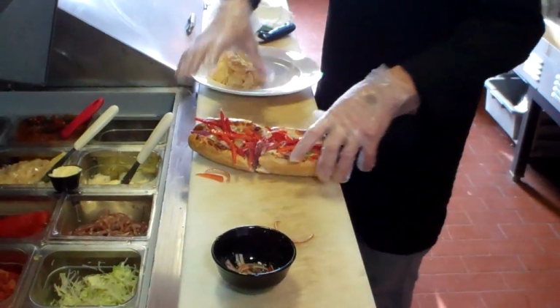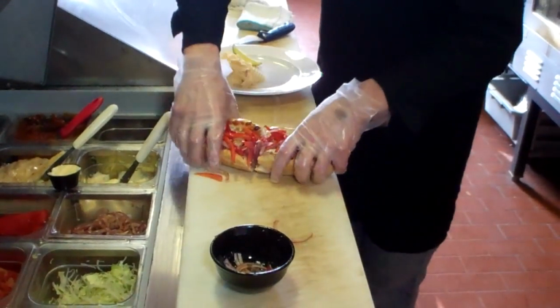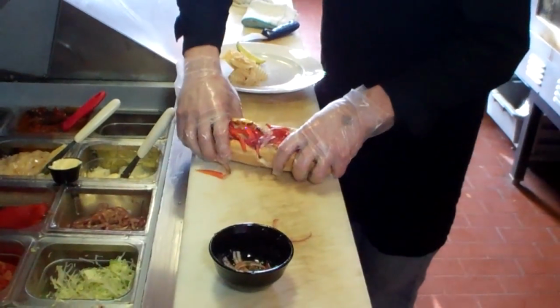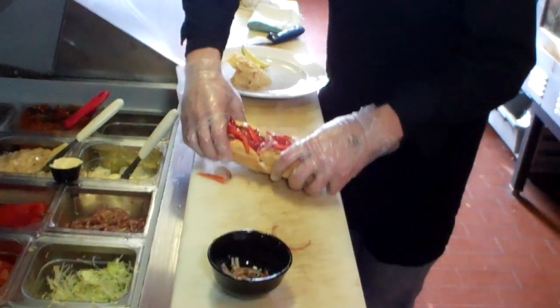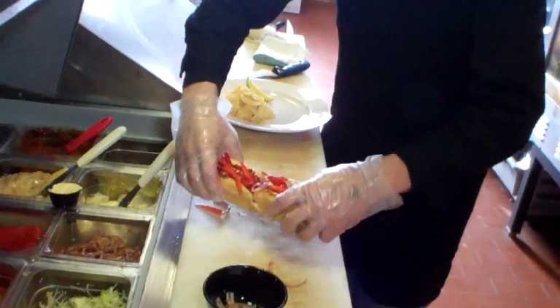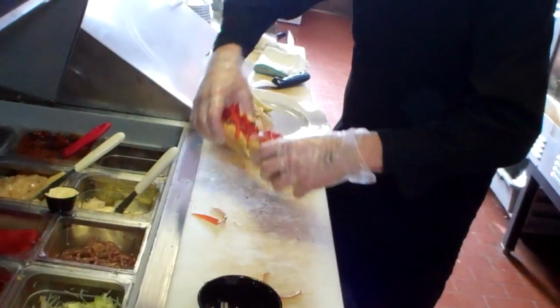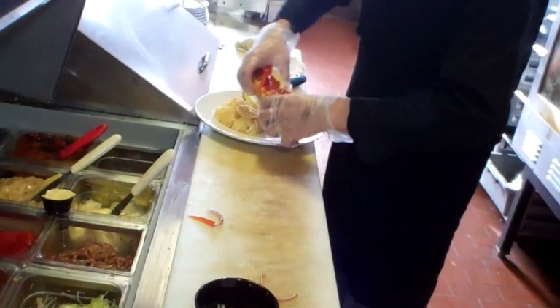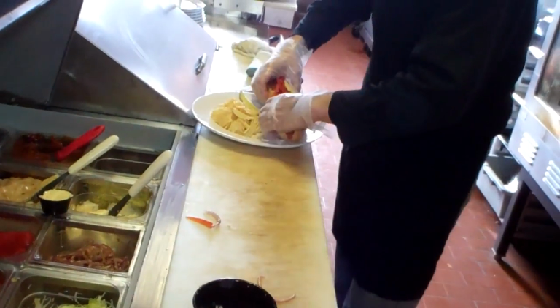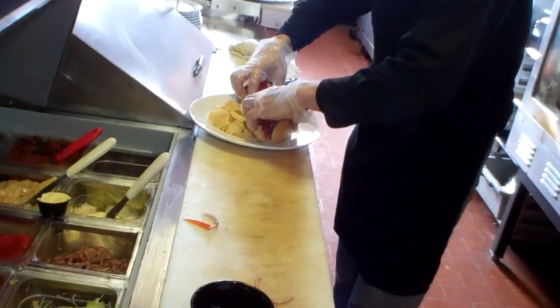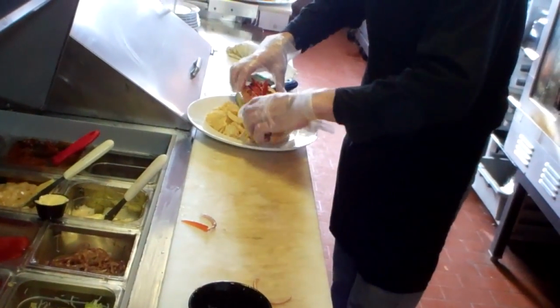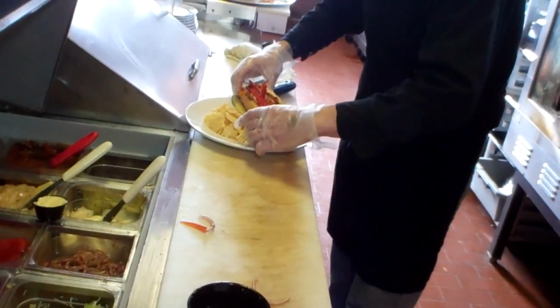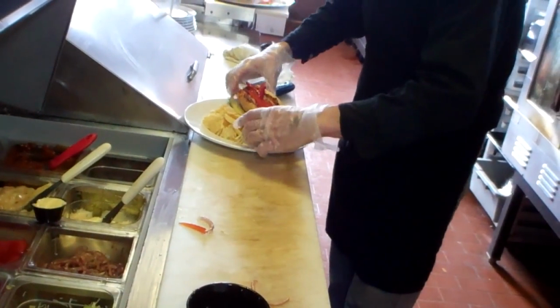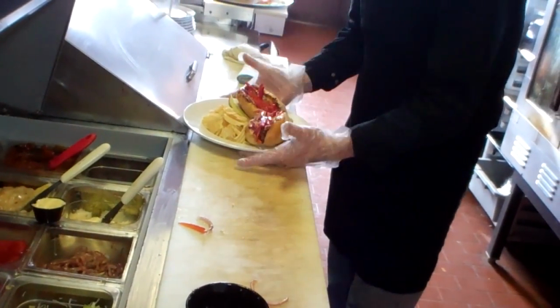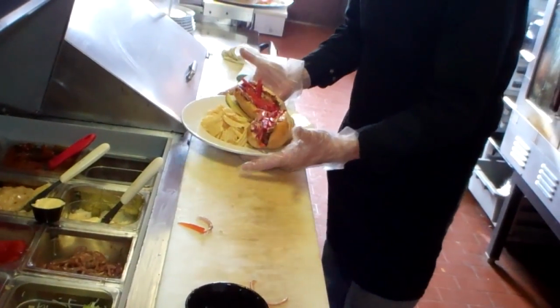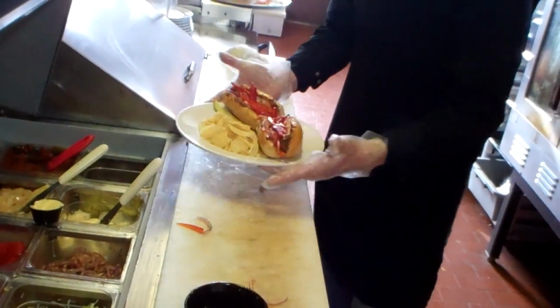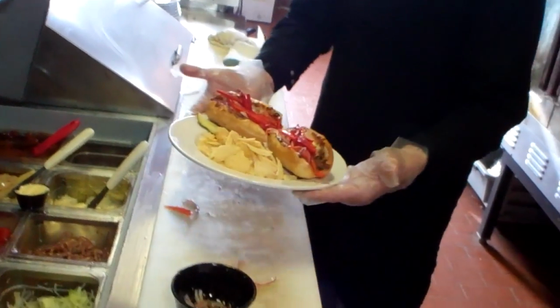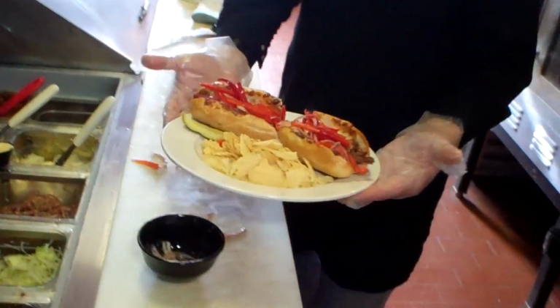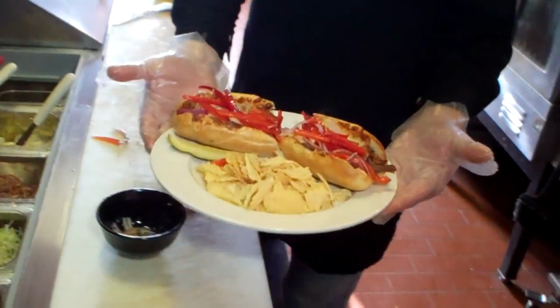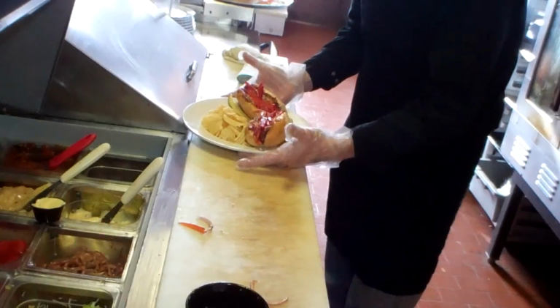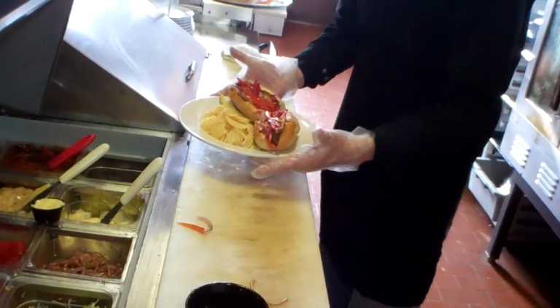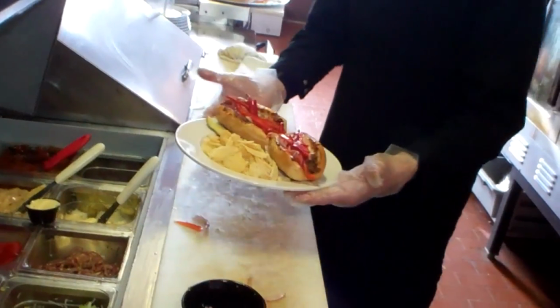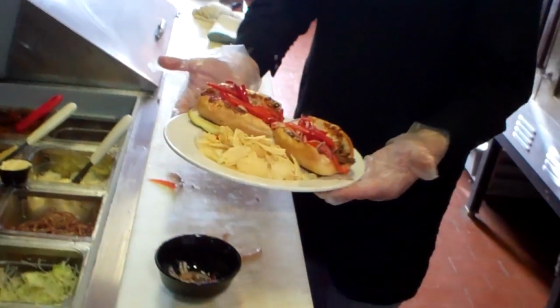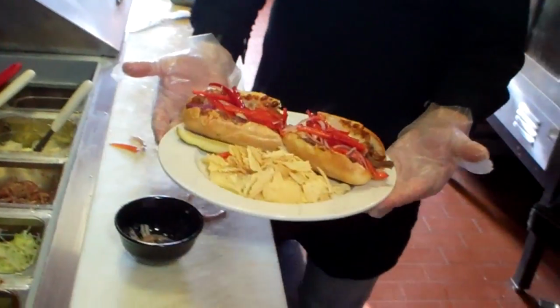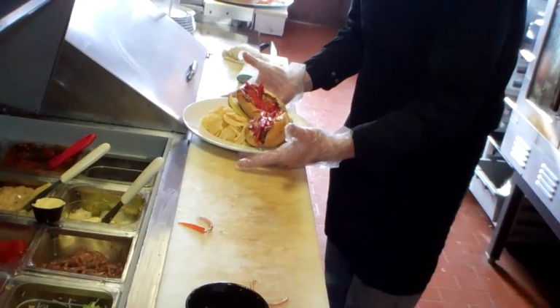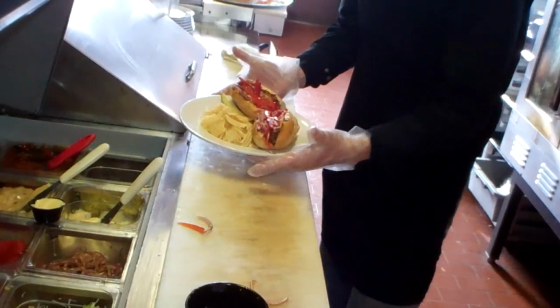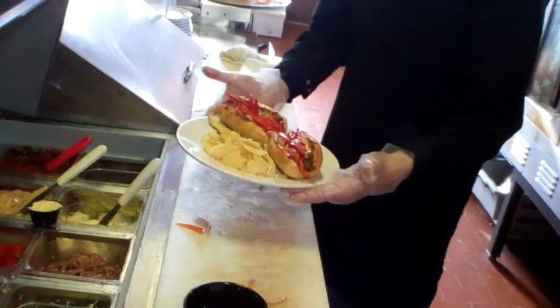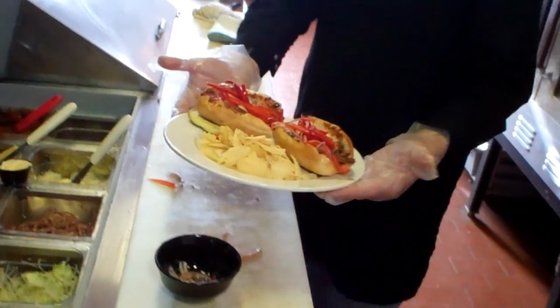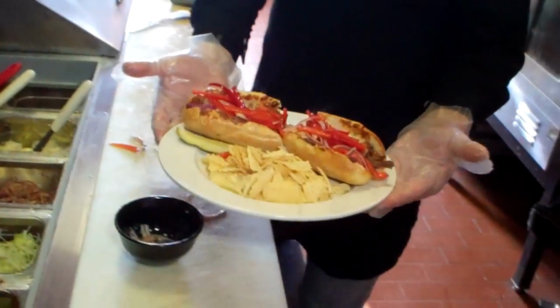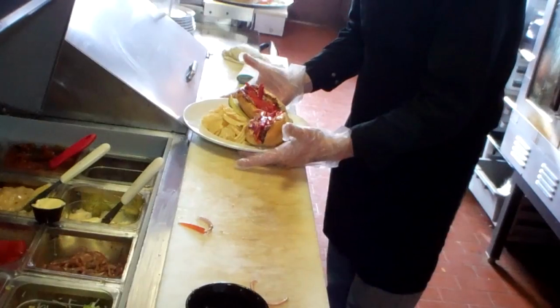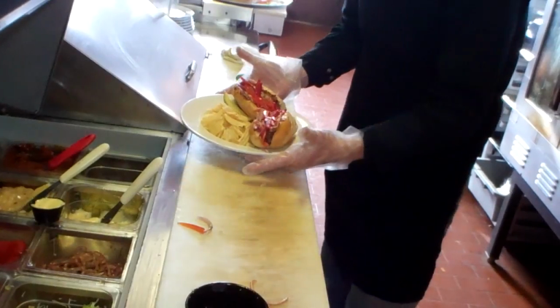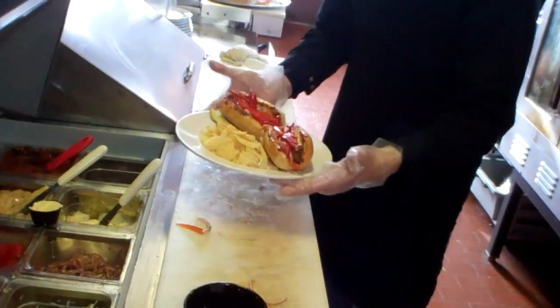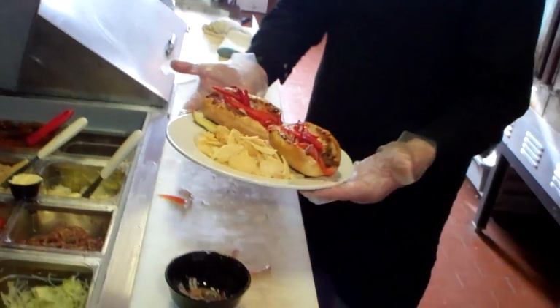And there it goes — the Cuban Smoked Pork Cheese Steak. Ready to roll. Fantastic.